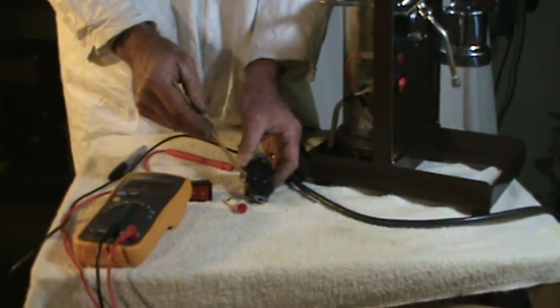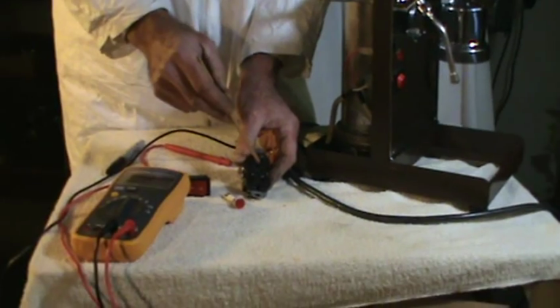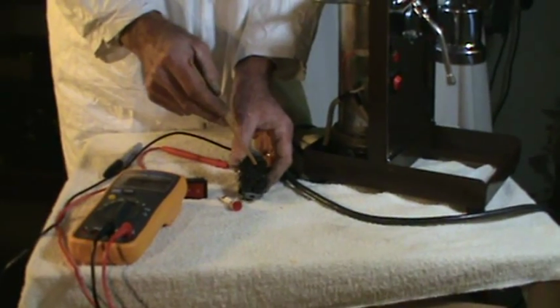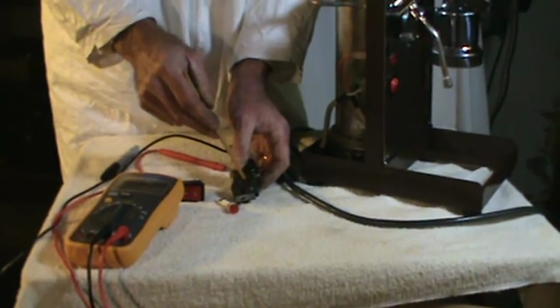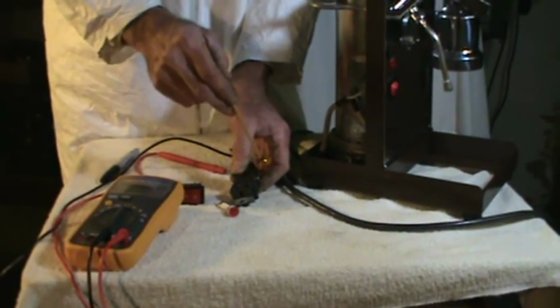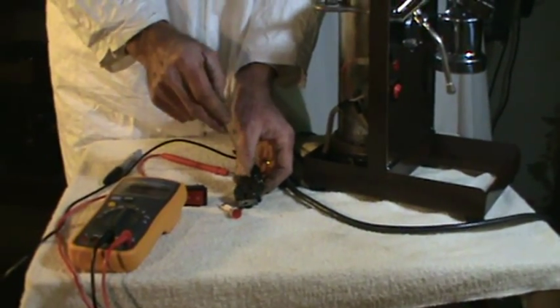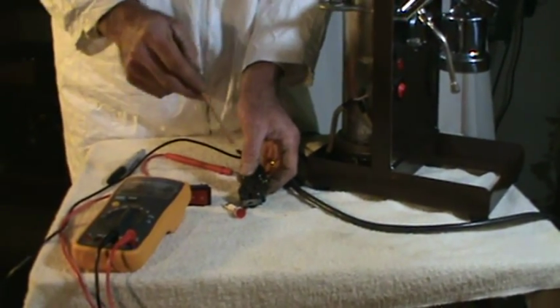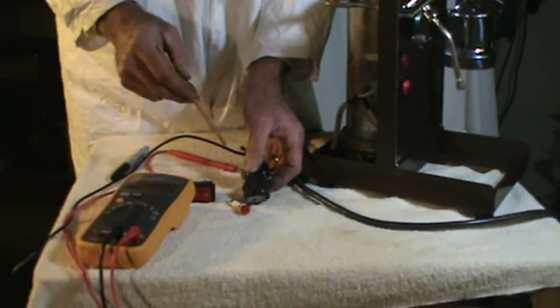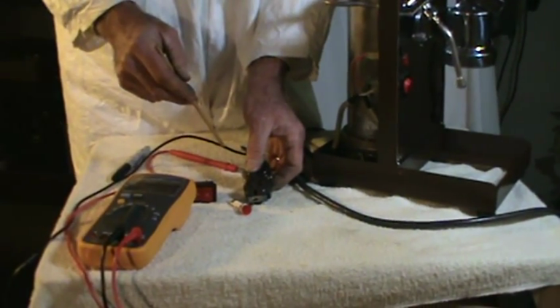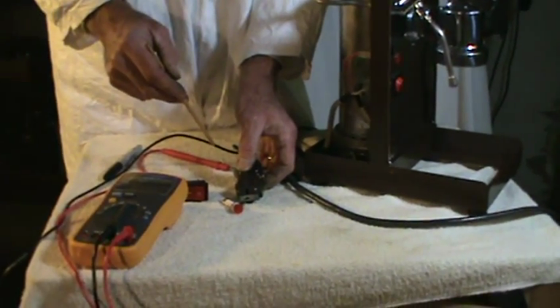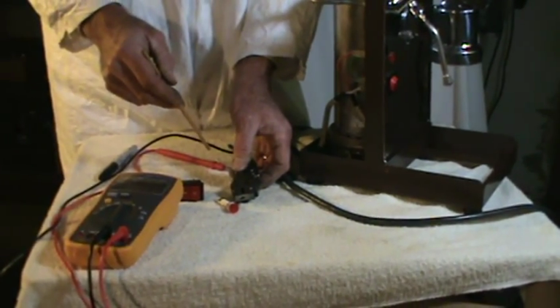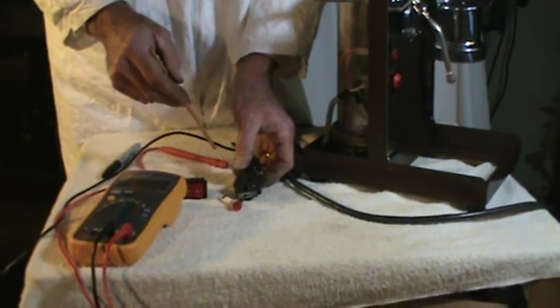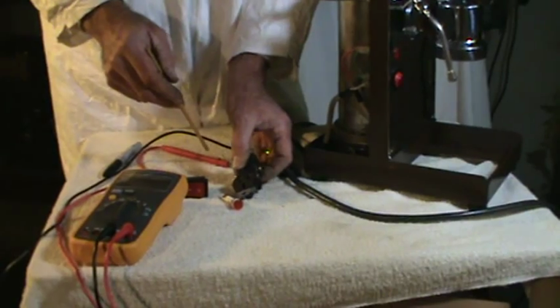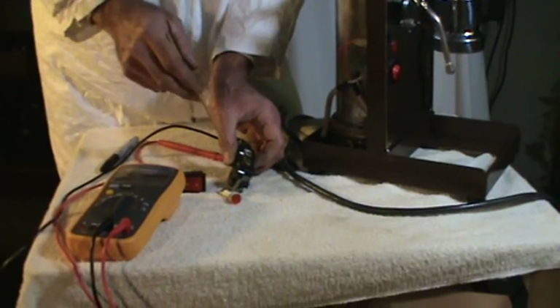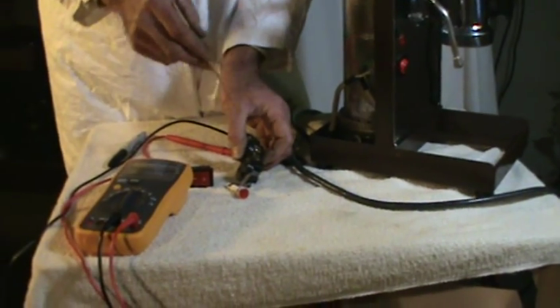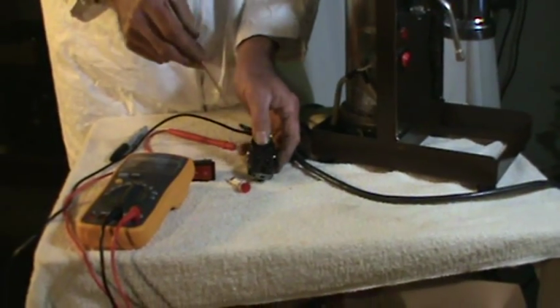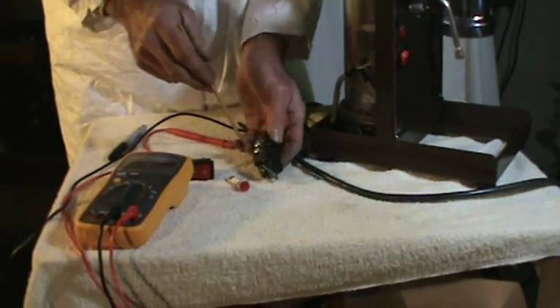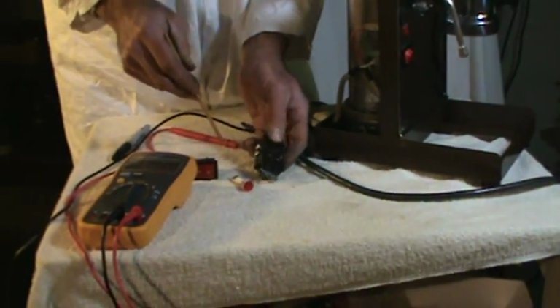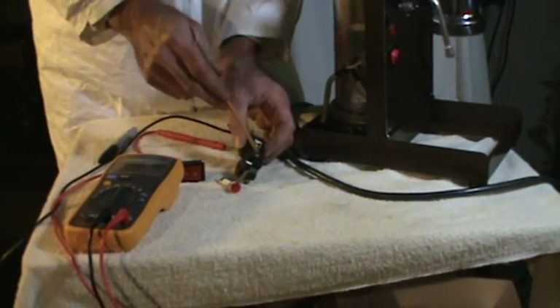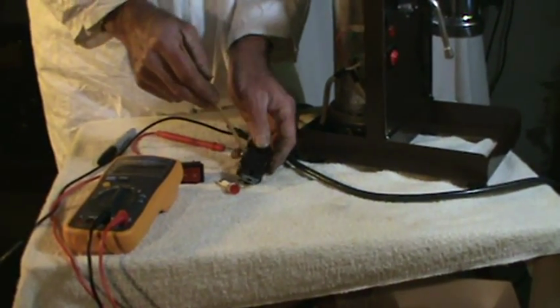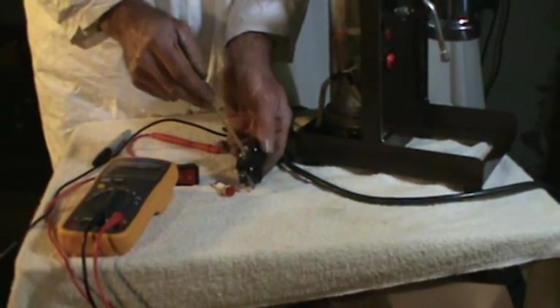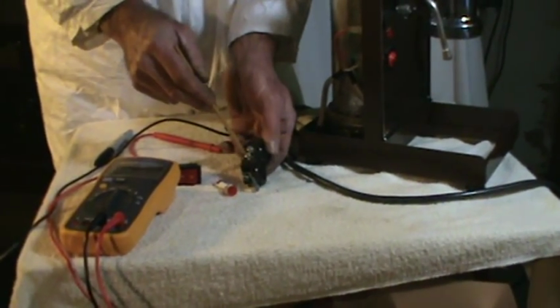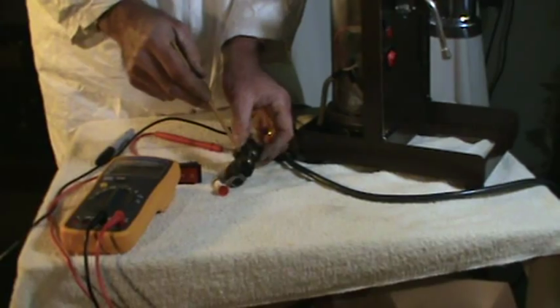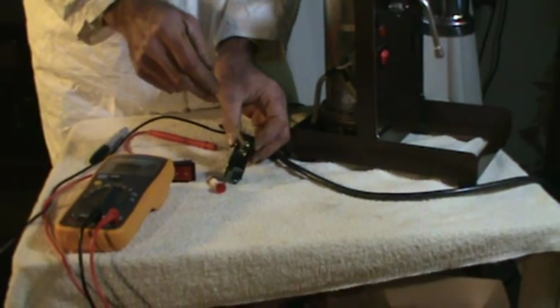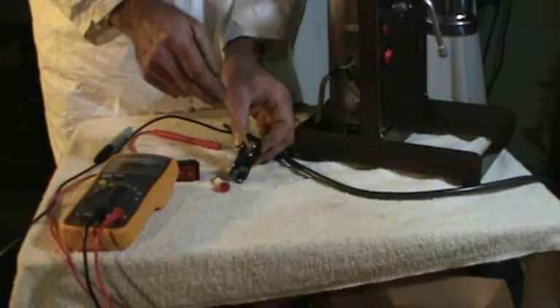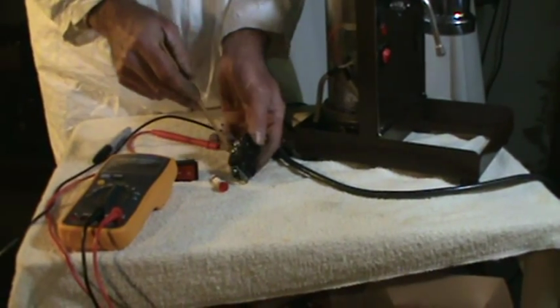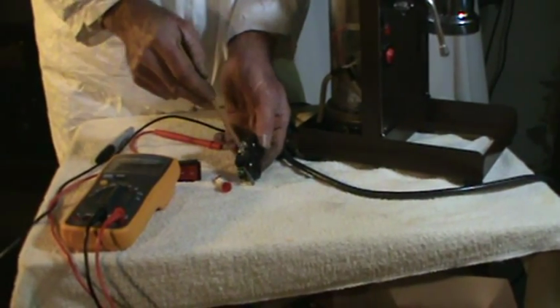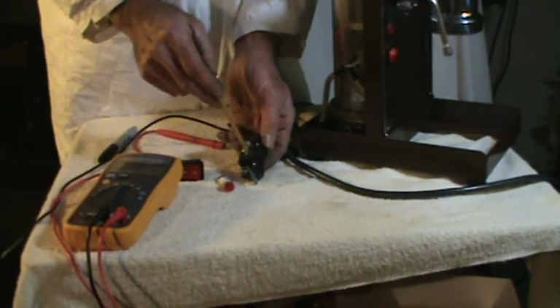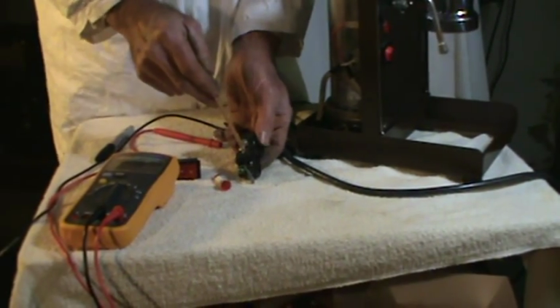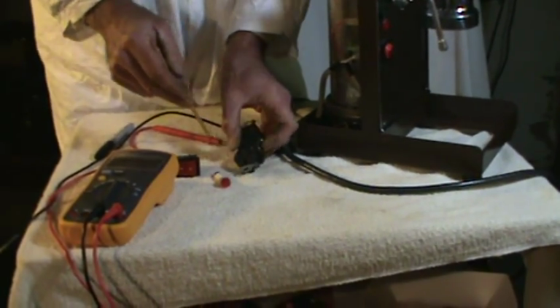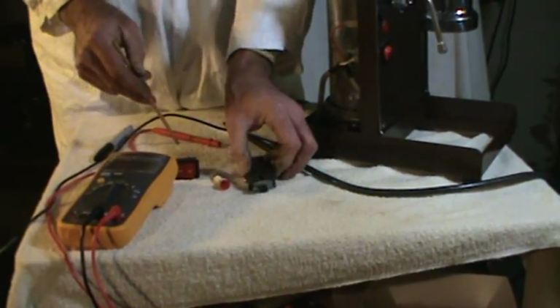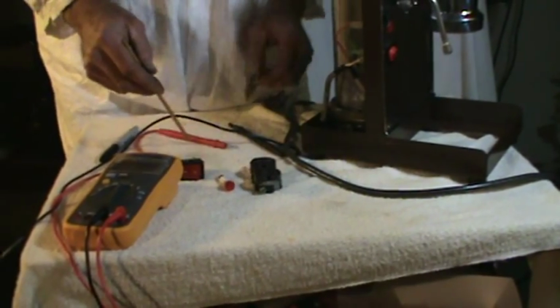If it's not wired that way, this is where your problems could be starting. So if you can't solve a problem, pull the plate off, take a look at it, make sure black is brass, white is bright. That's where we start.